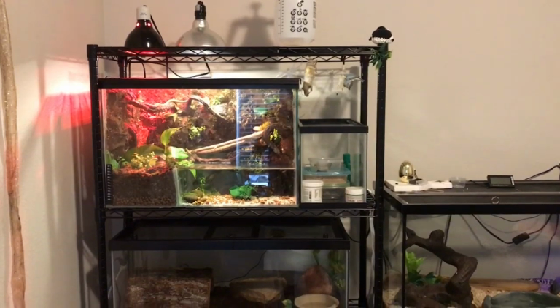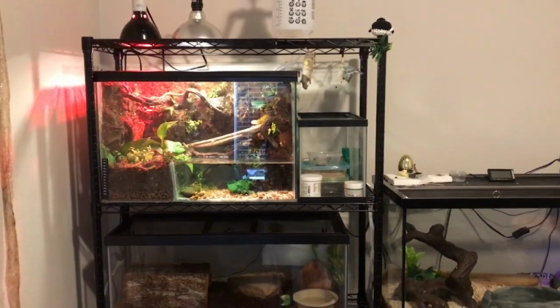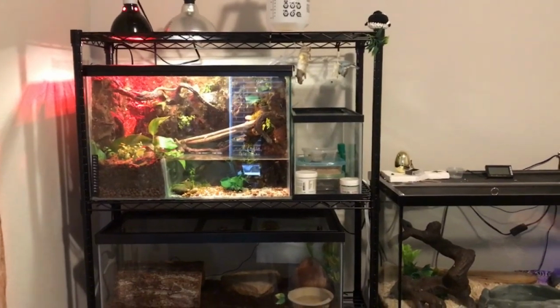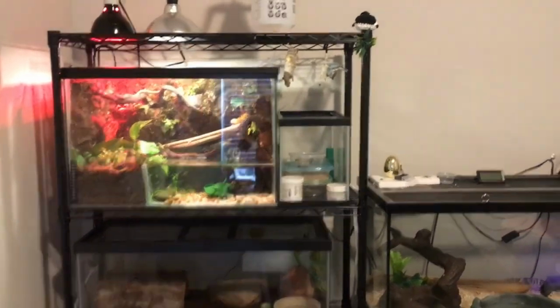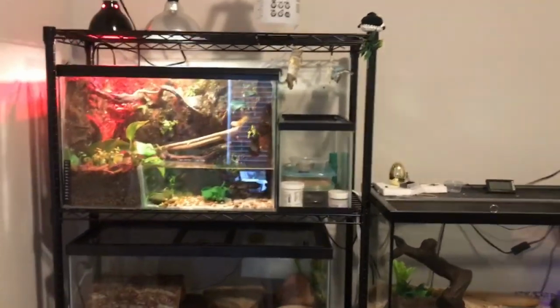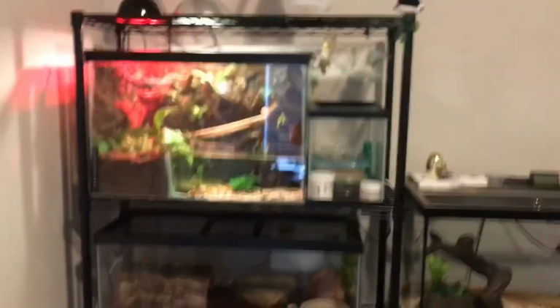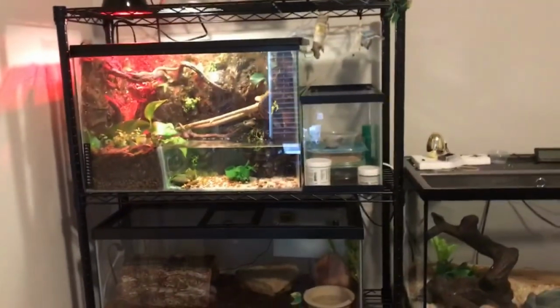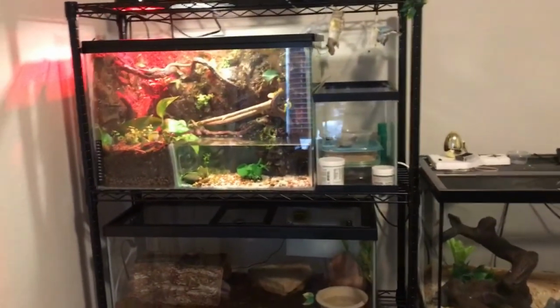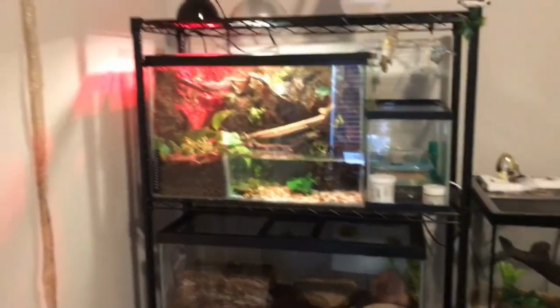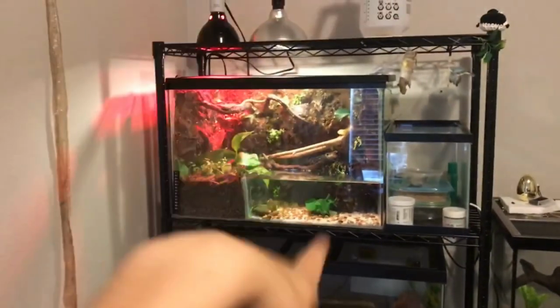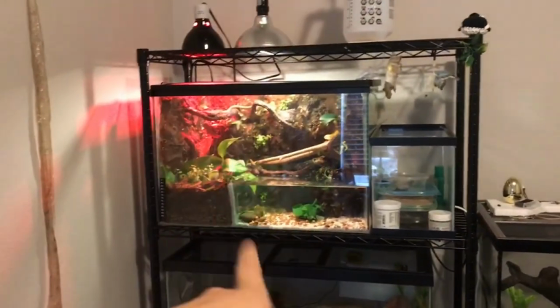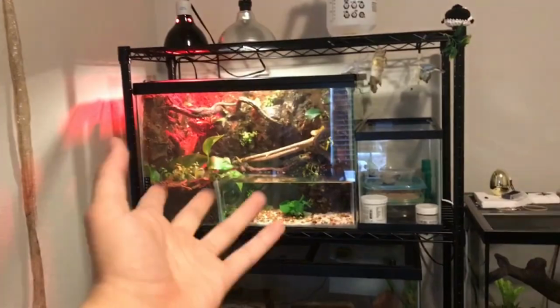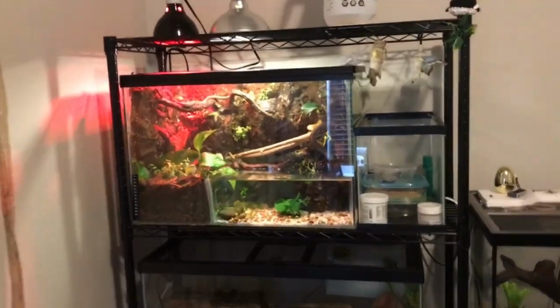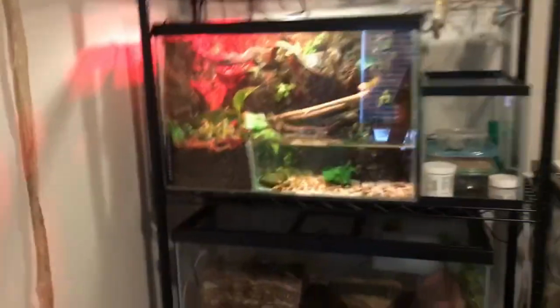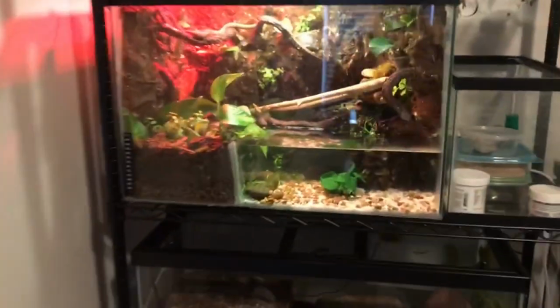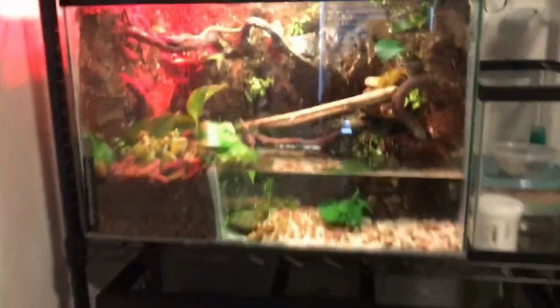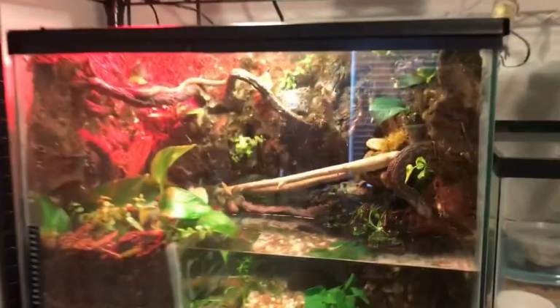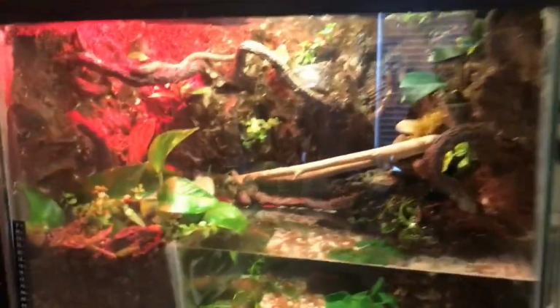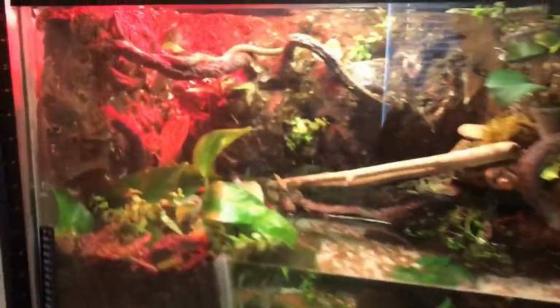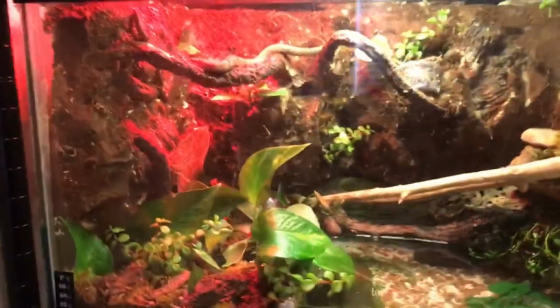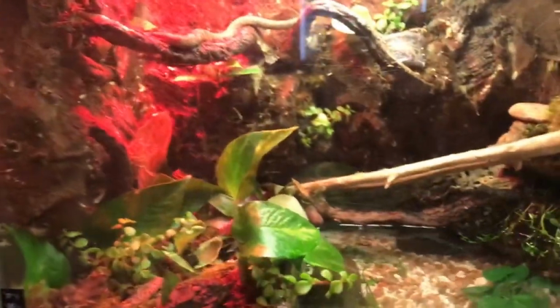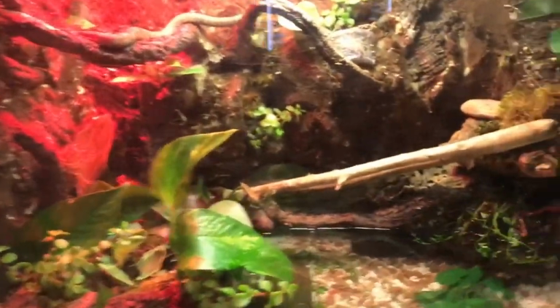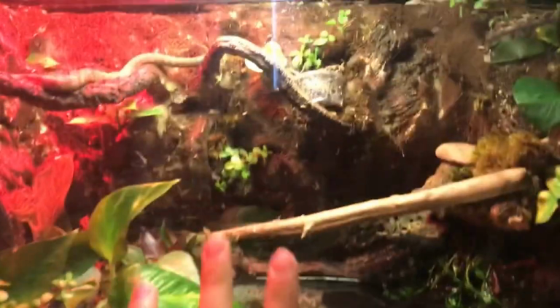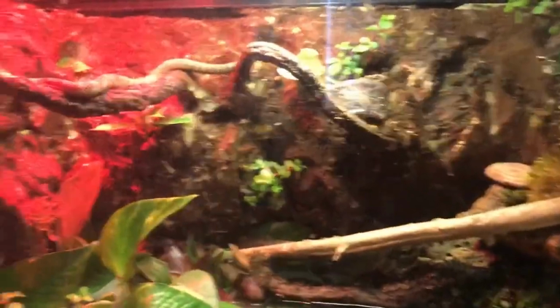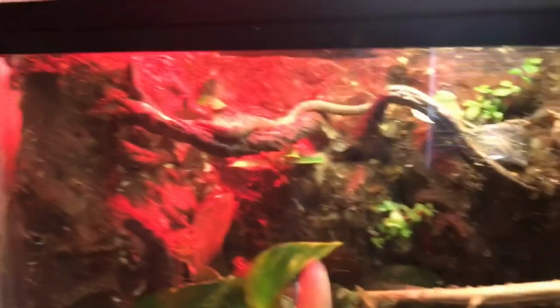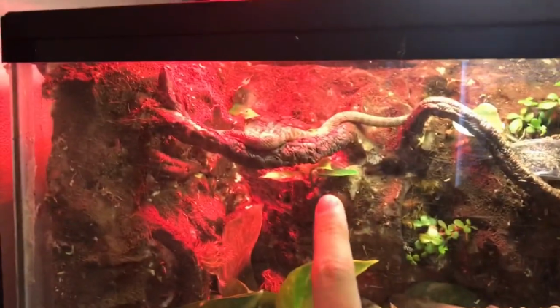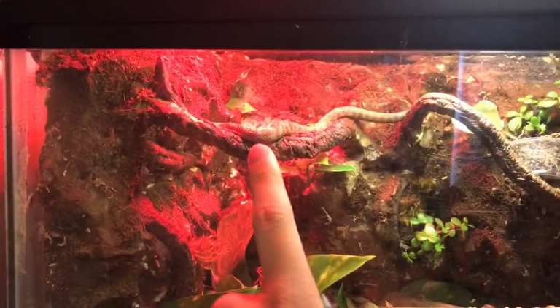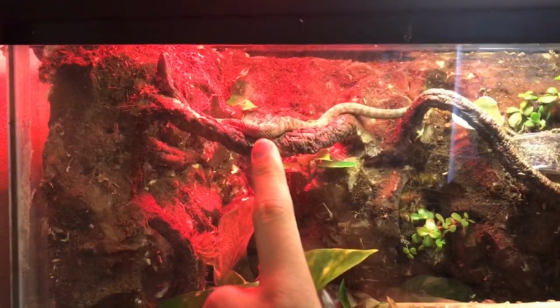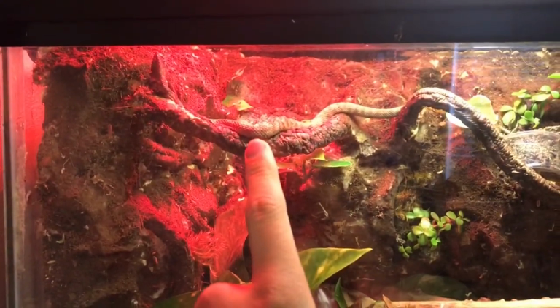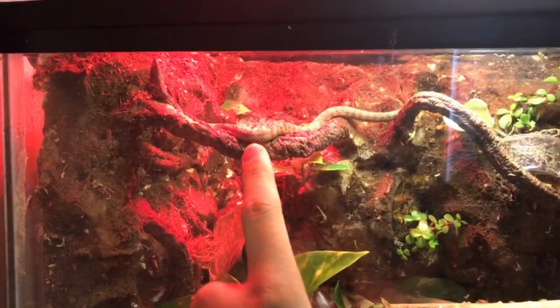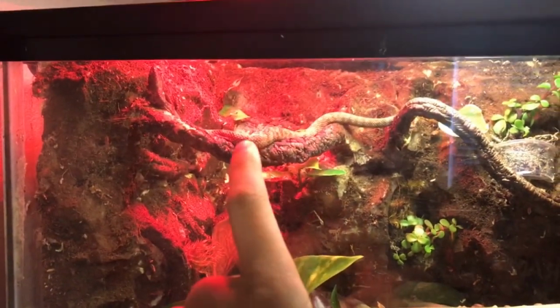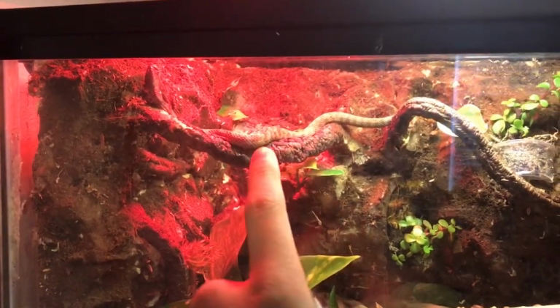What's up my people? I just wanted to do a little update. Just want to show this little tank that I built. This is for my new Florida mangrove water snake.